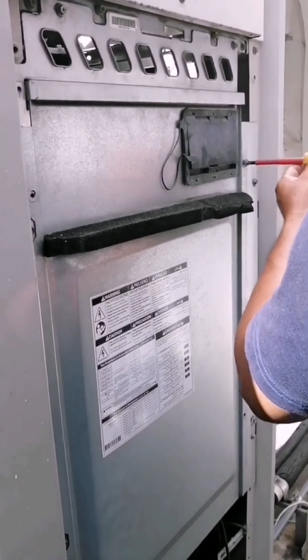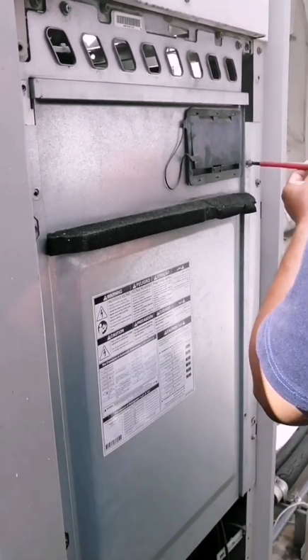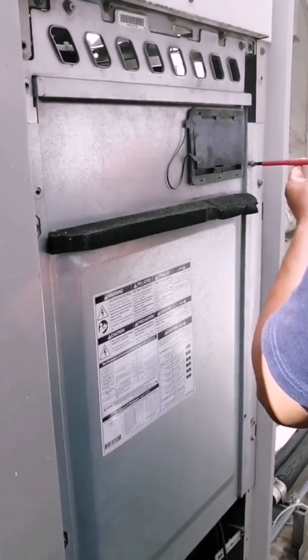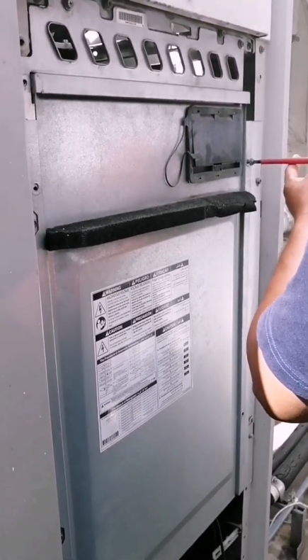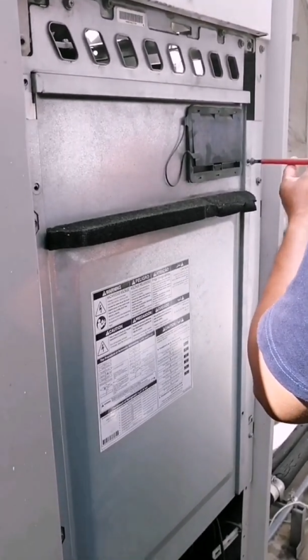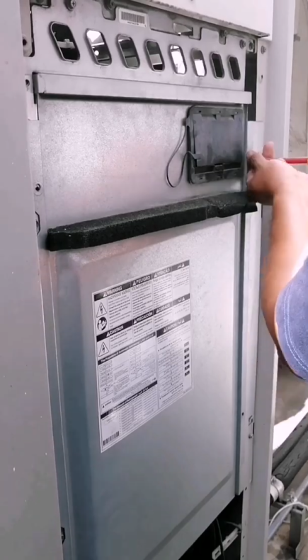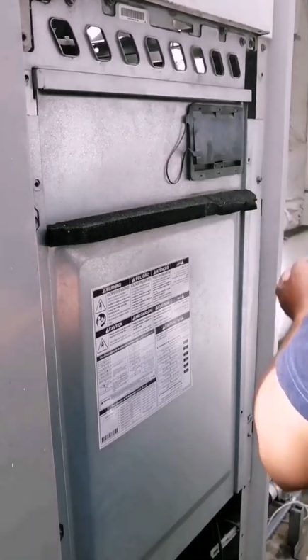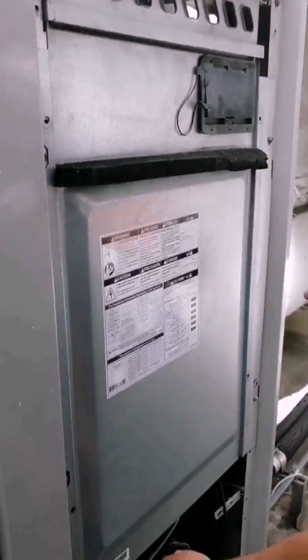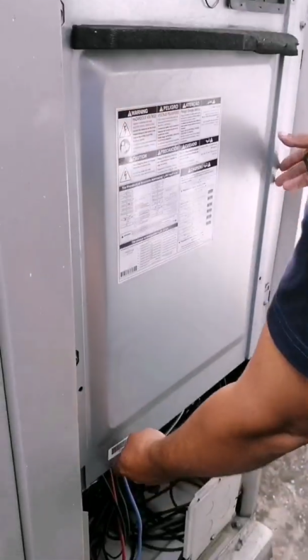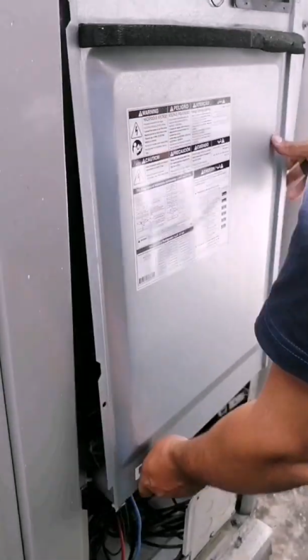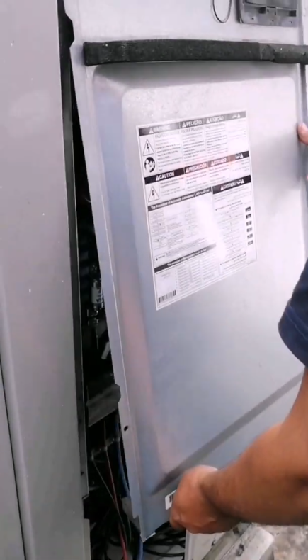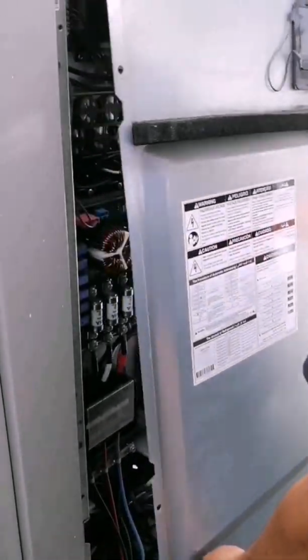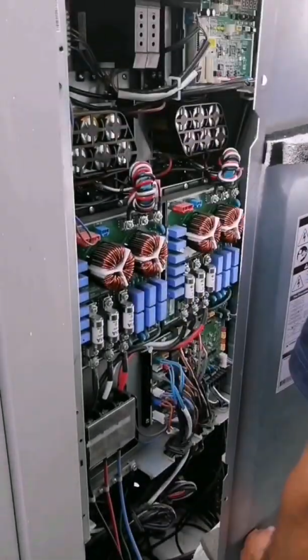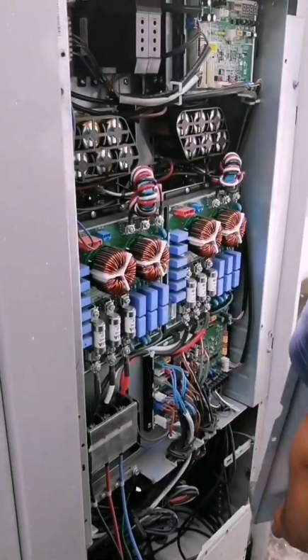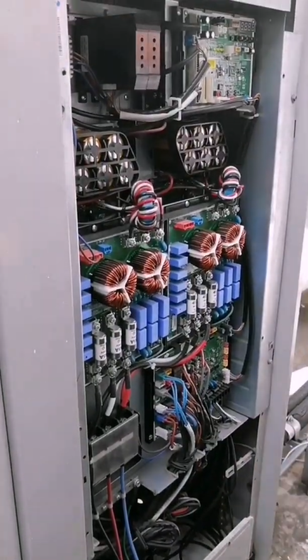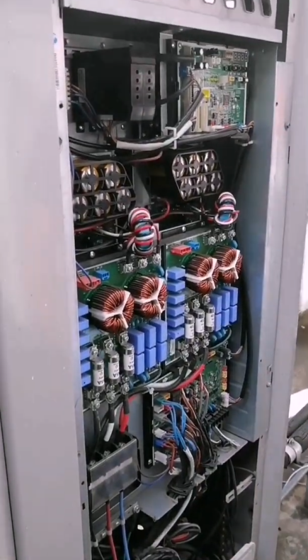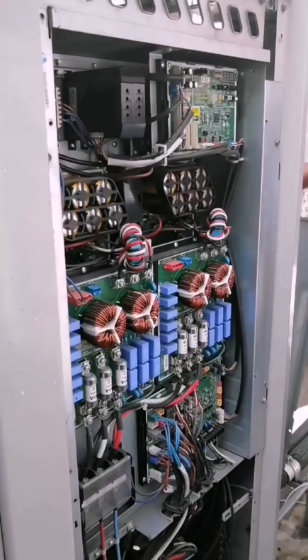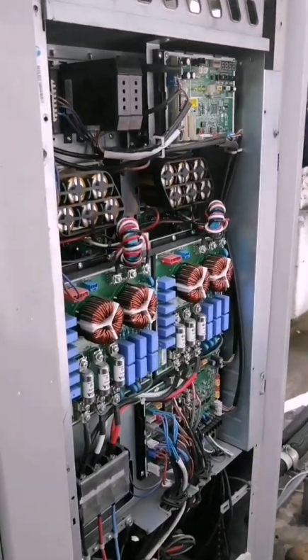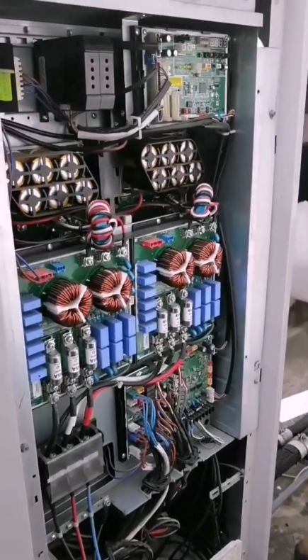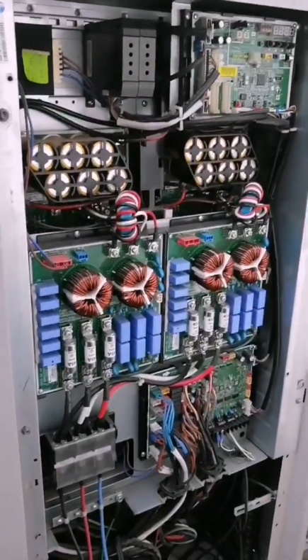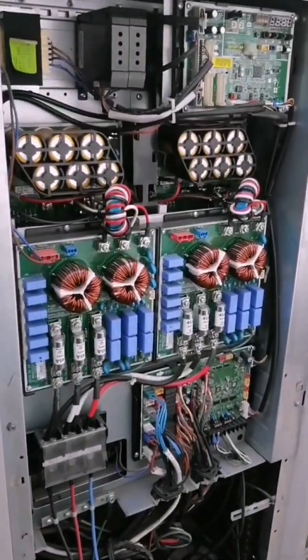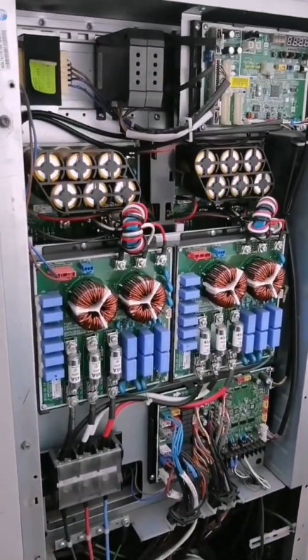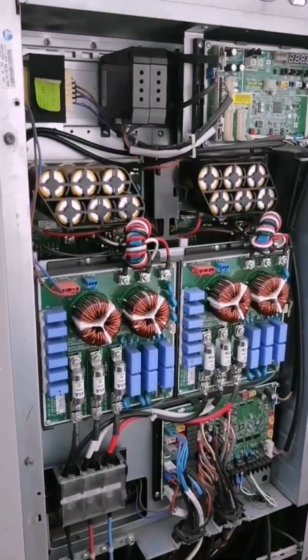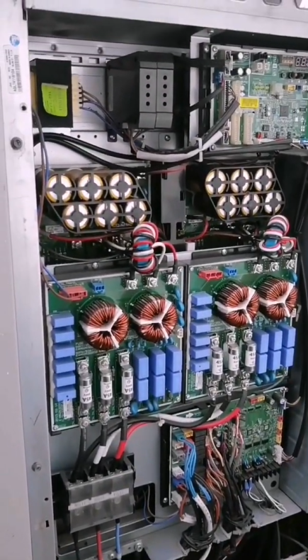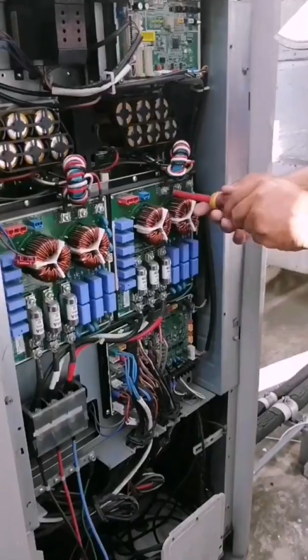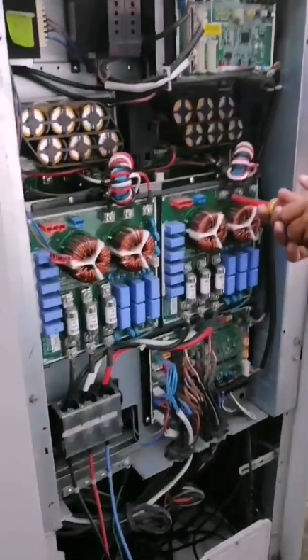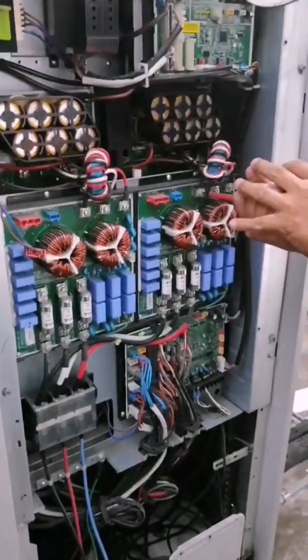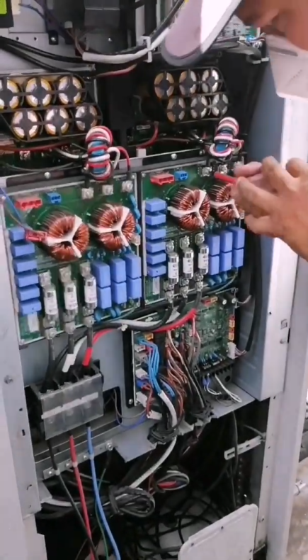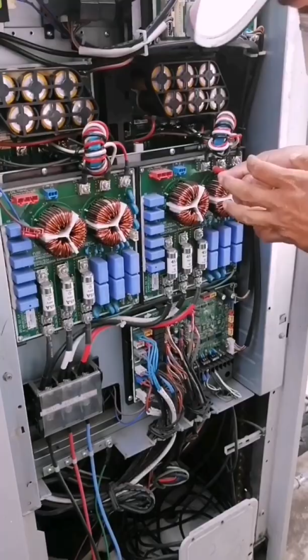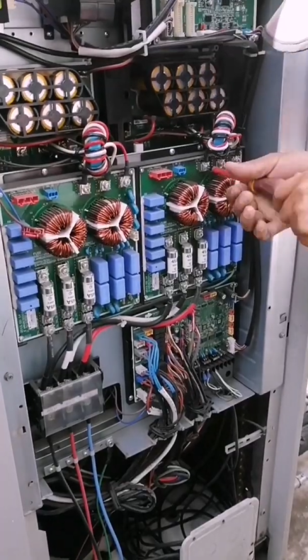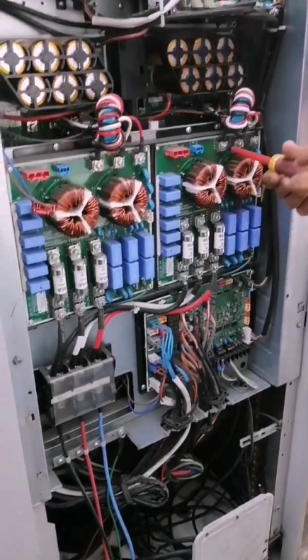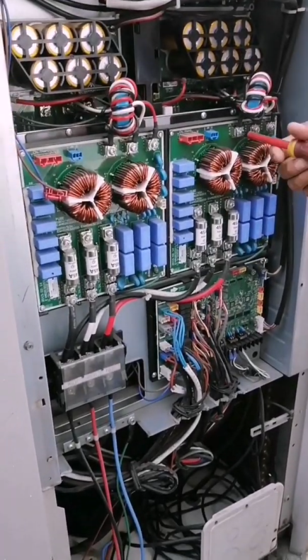So we proceed to uncover the electrical panel in order to make the change. We remove the cover and we find the entire electrical circuit there, obviously without voltage.